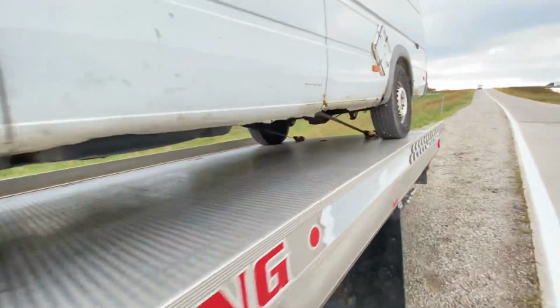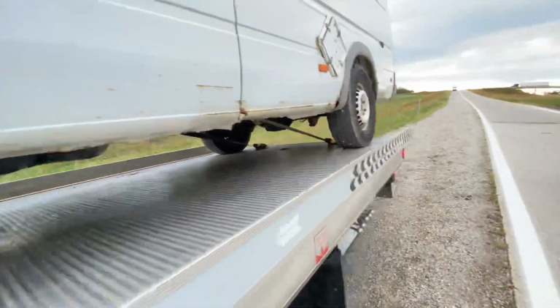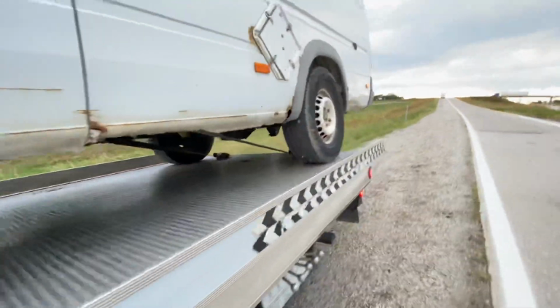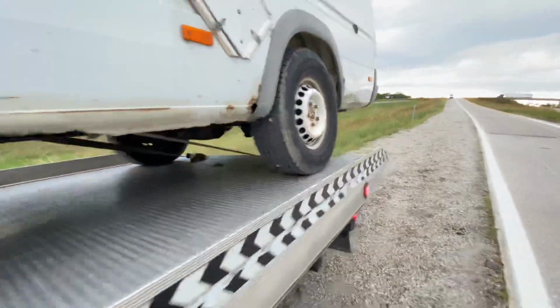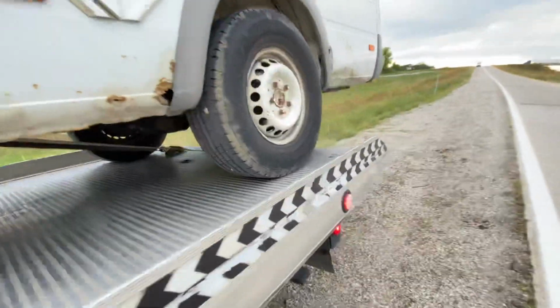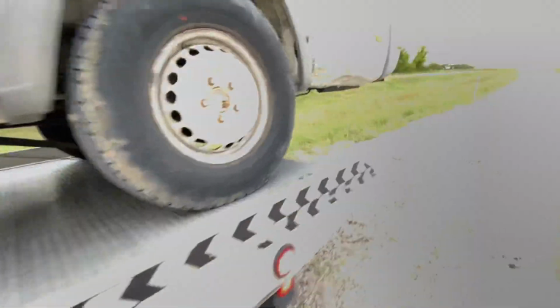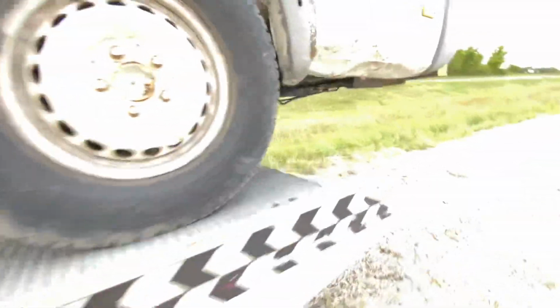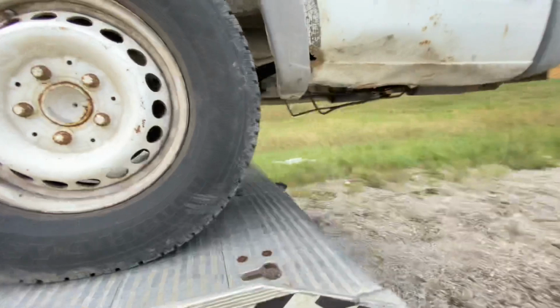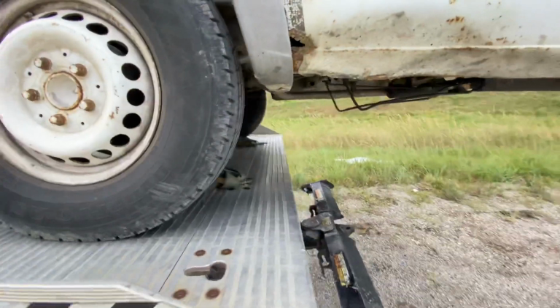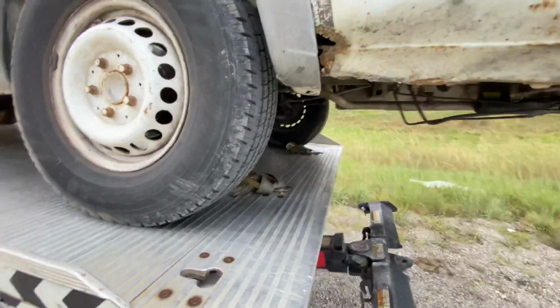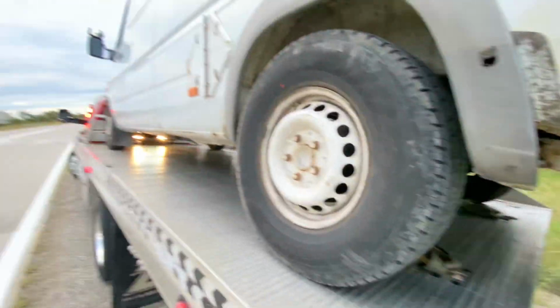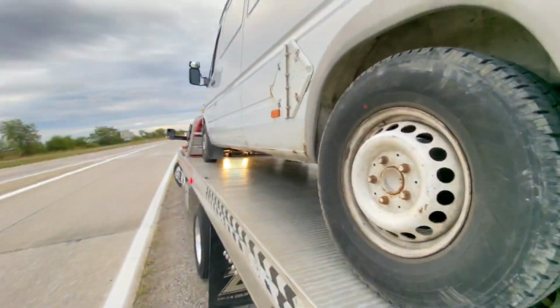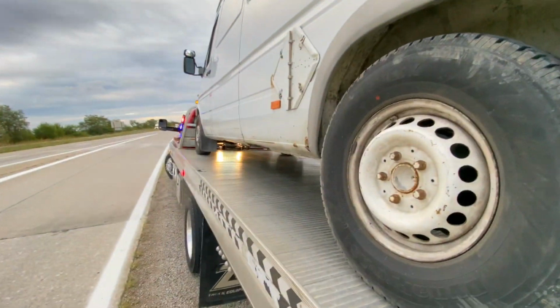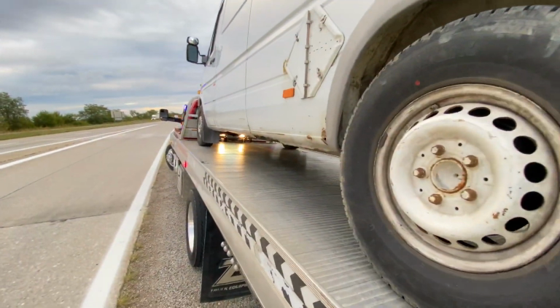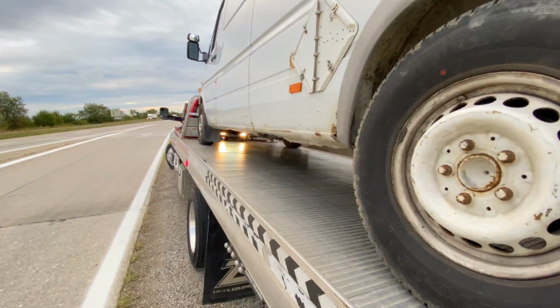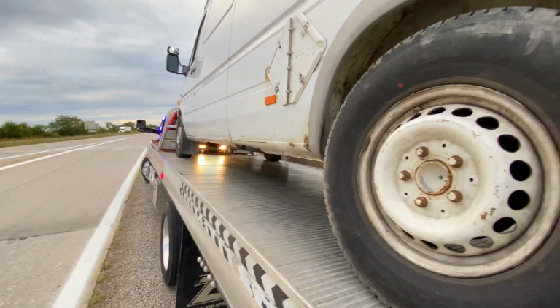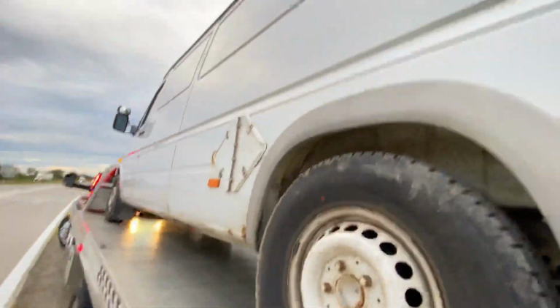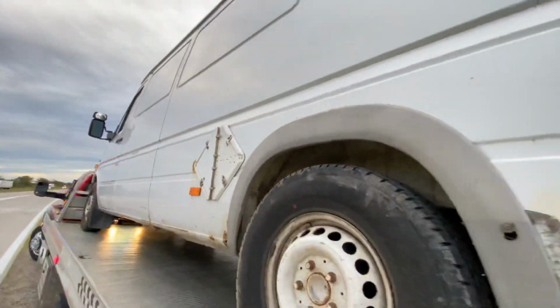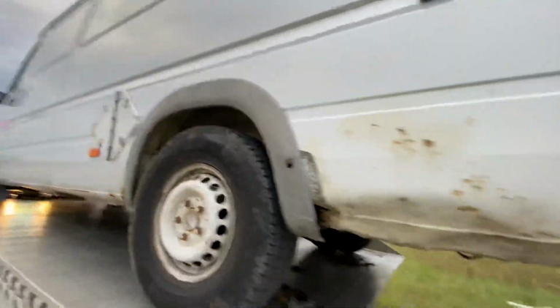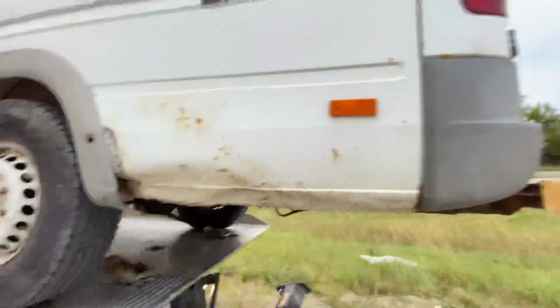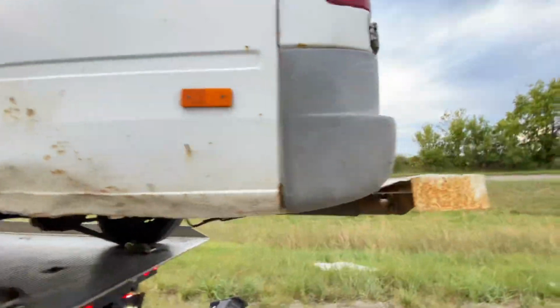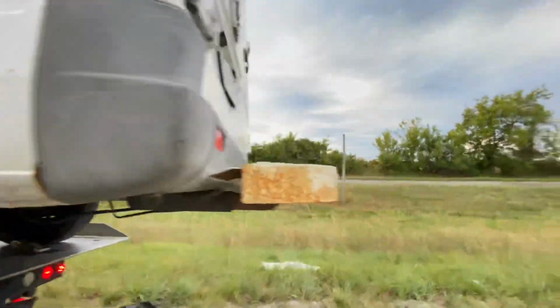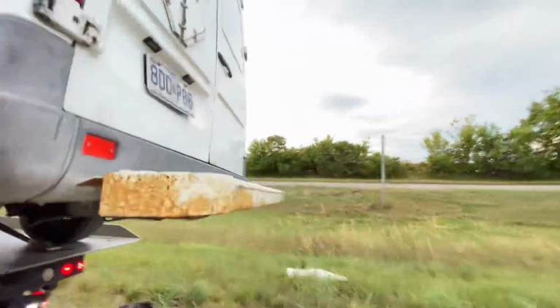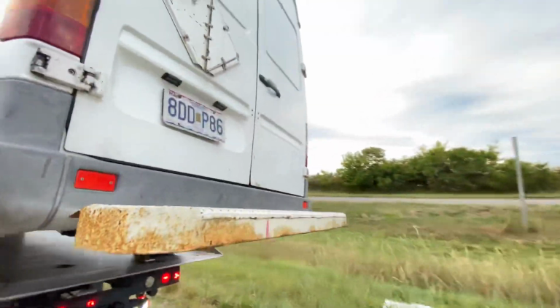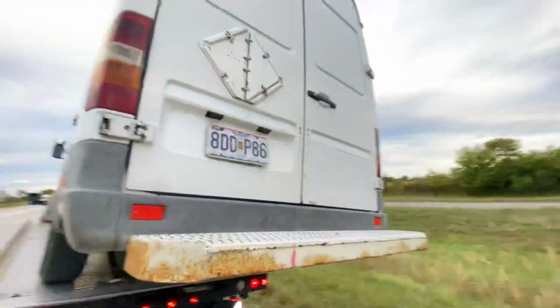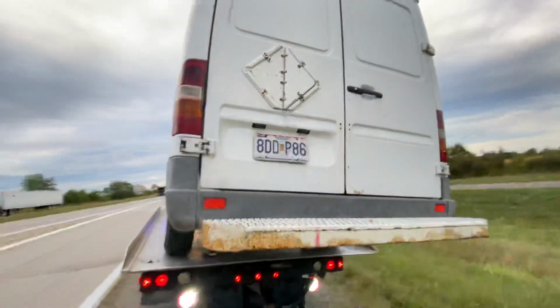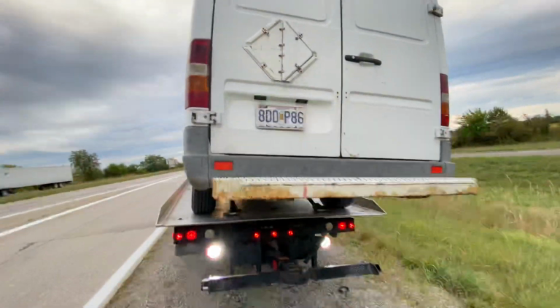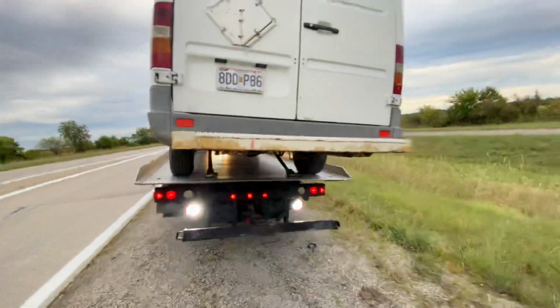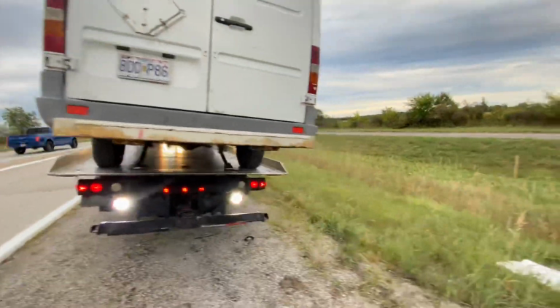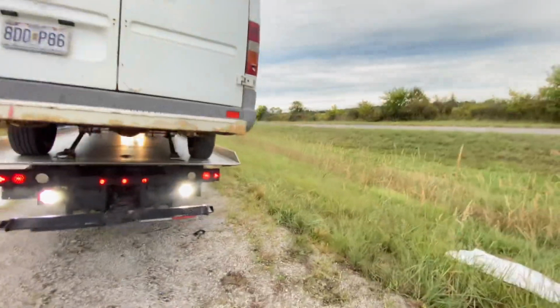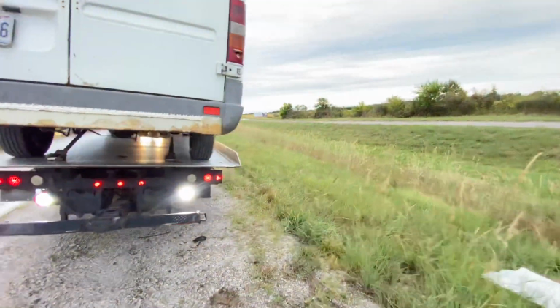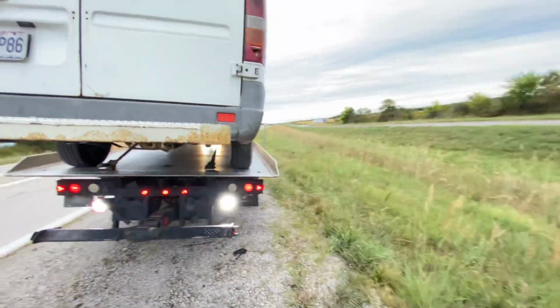I'm going to put a couple more safety chains on it just to be triple sure, and then probably another couple of straps on the front, just because she's a big girl and she's loaded pretty good with a bunch of stuff.